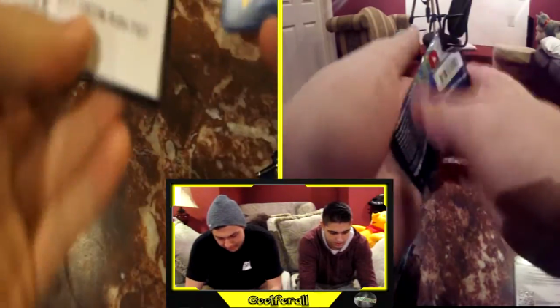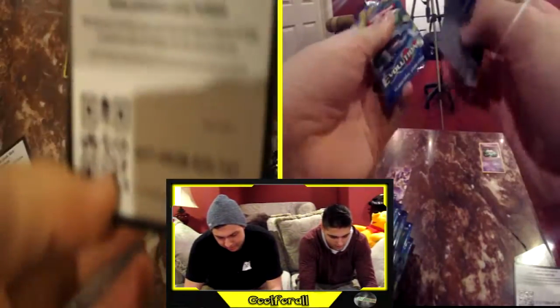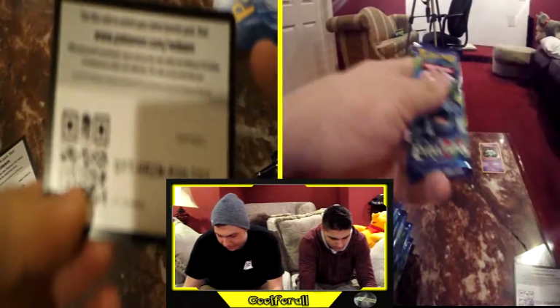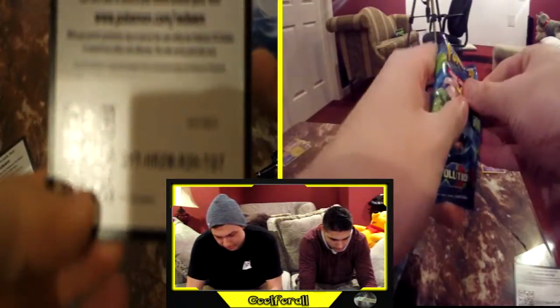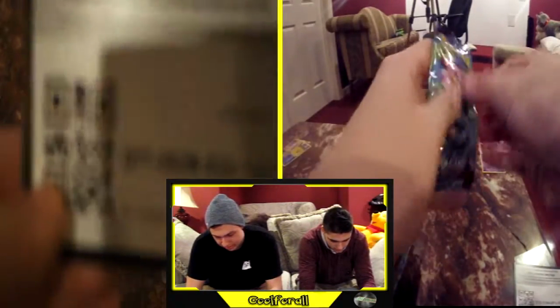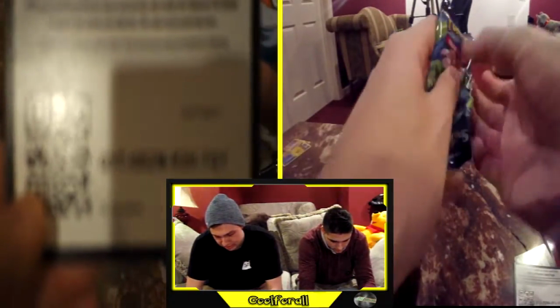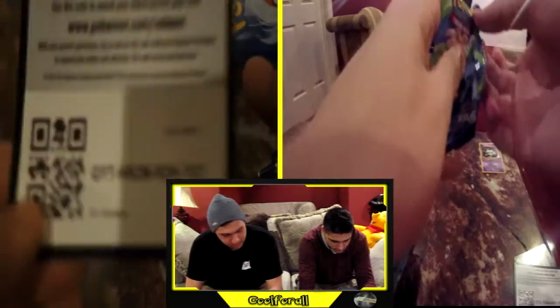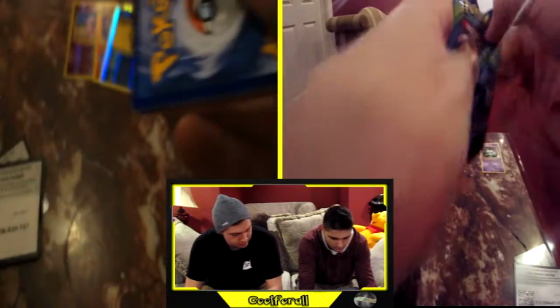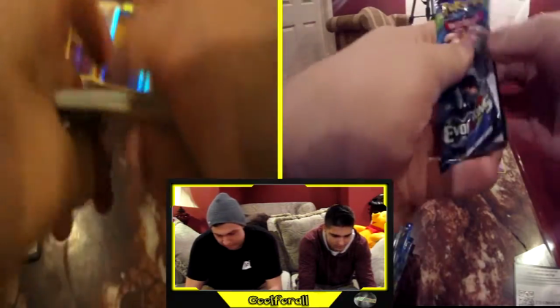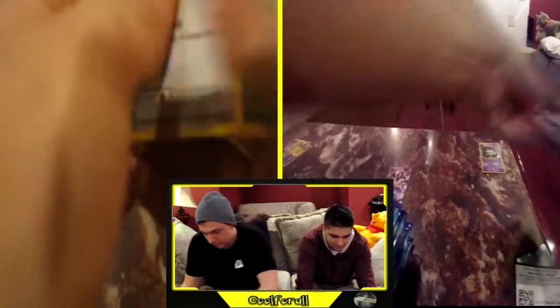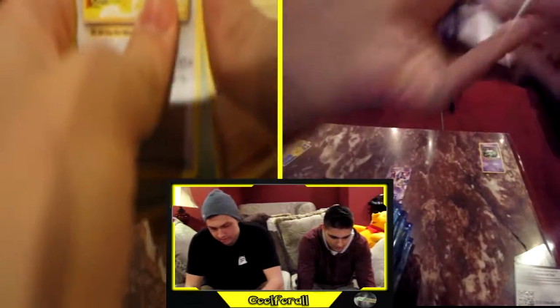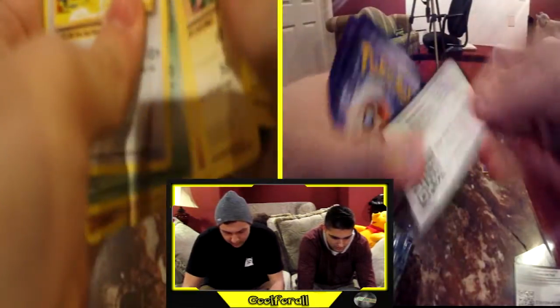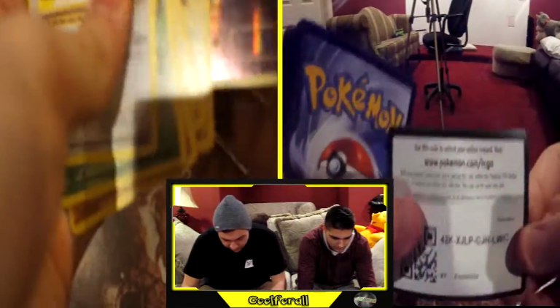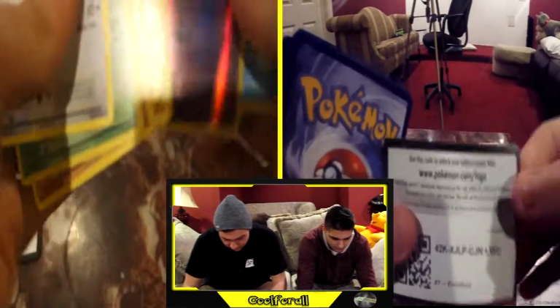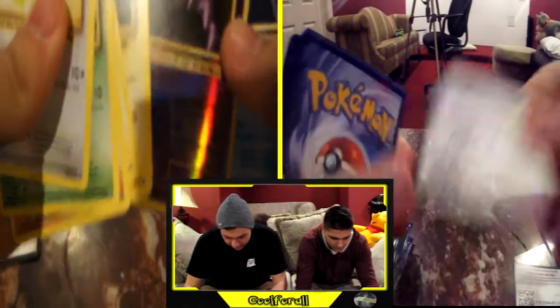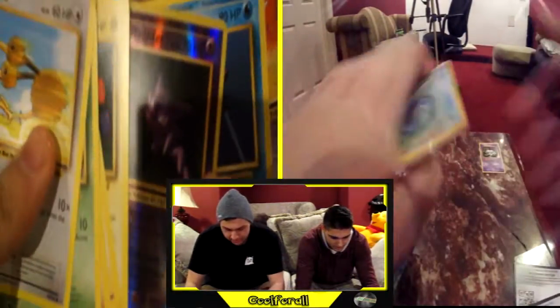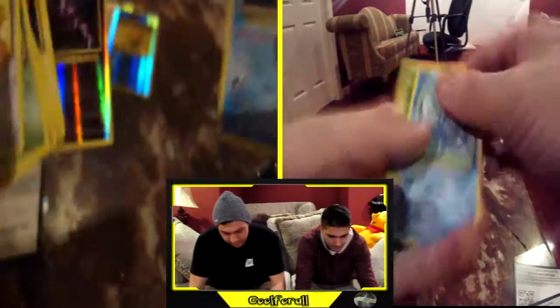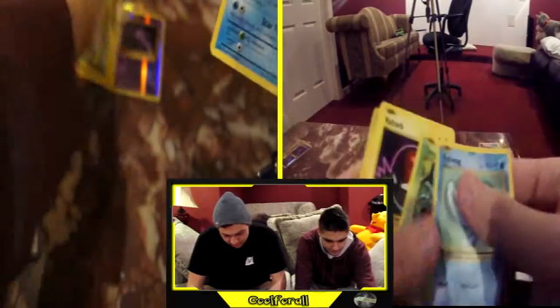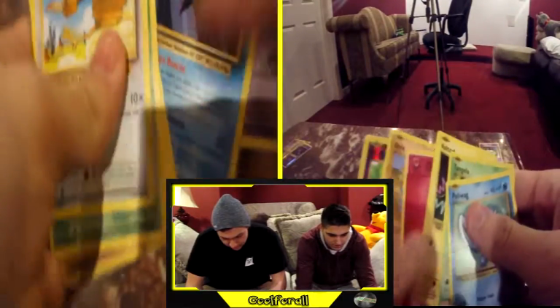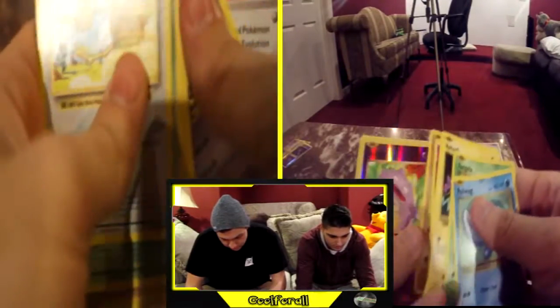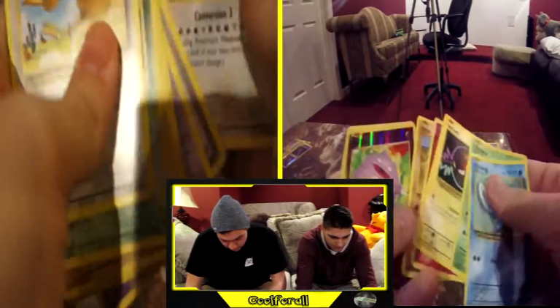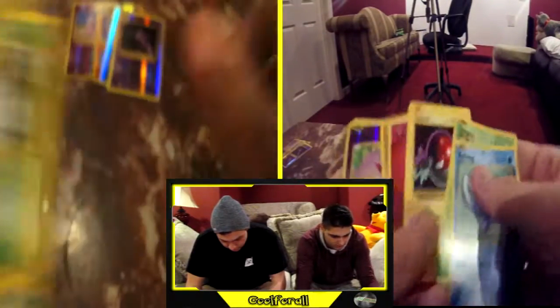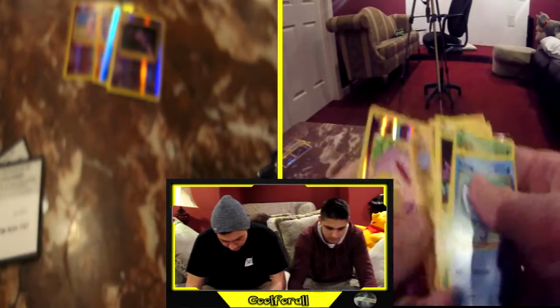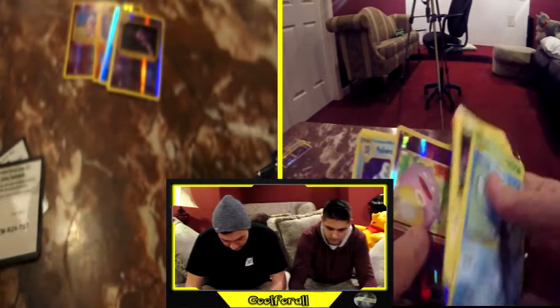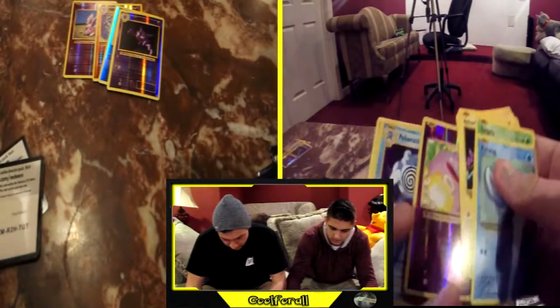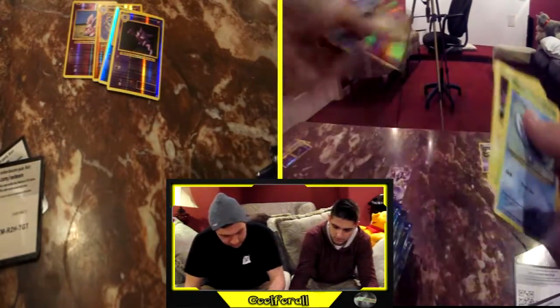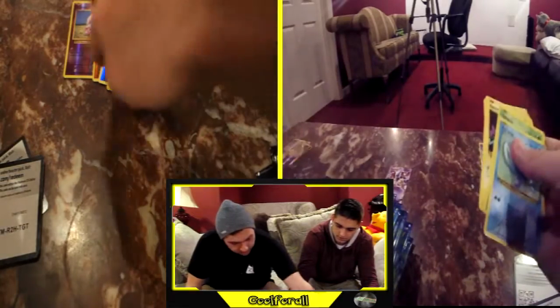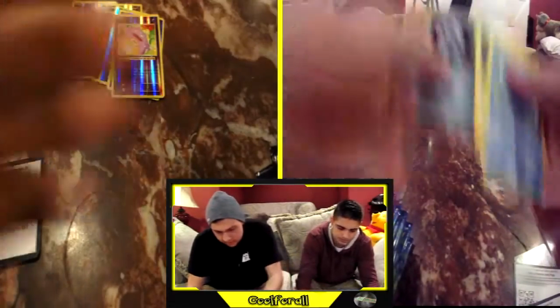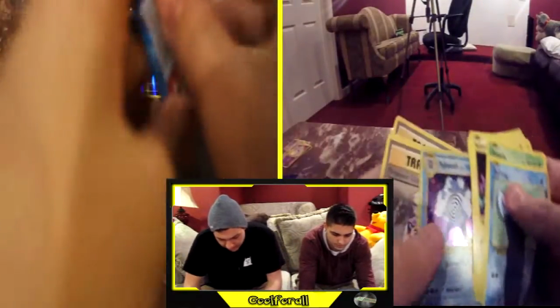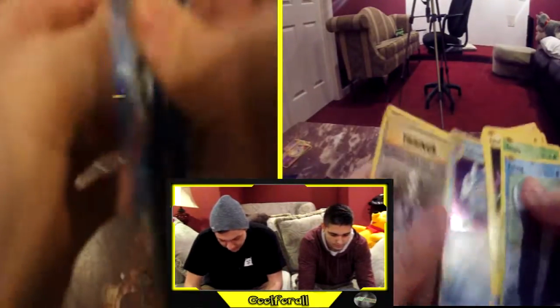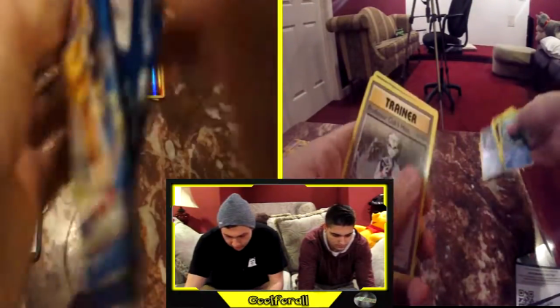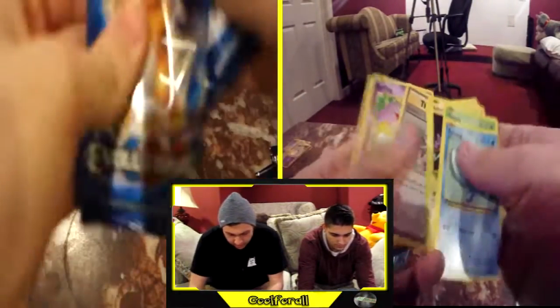Third pack. Free code. Haunter, reverse holo Haunter, nothing special, reverse holo Koffing, and a holo Porygon.